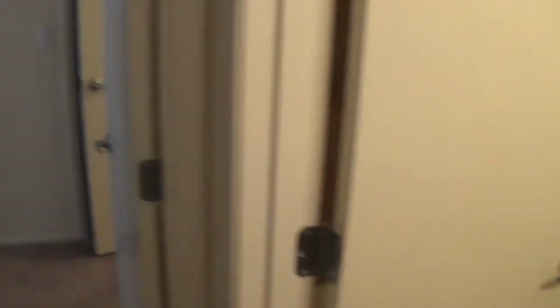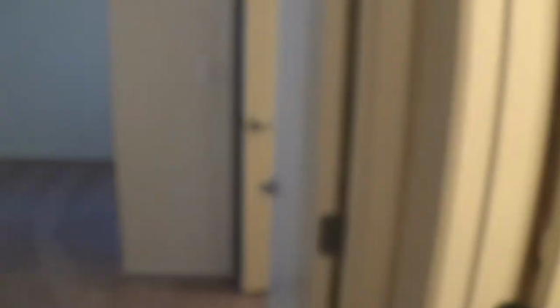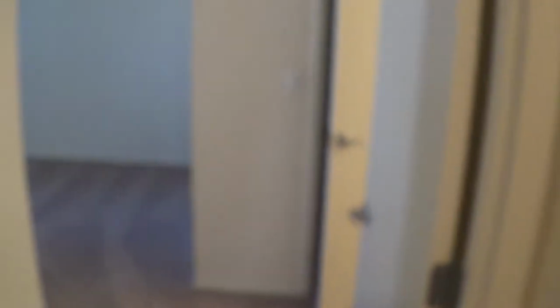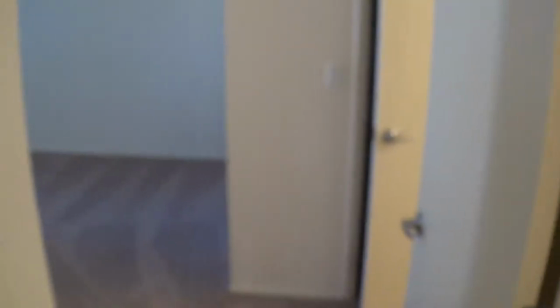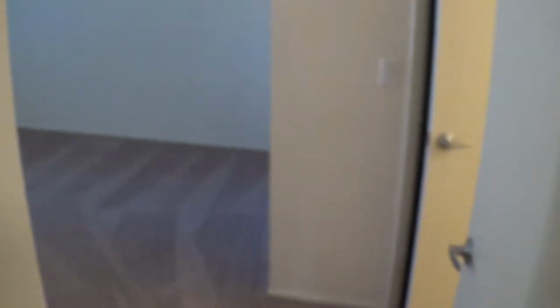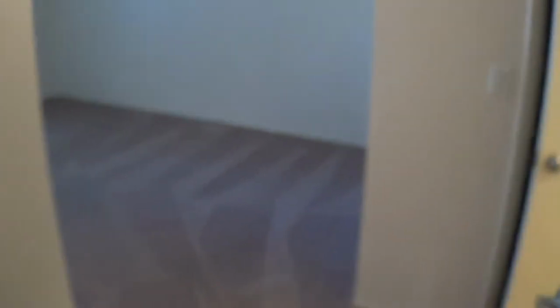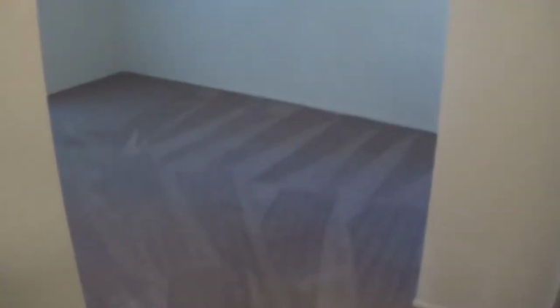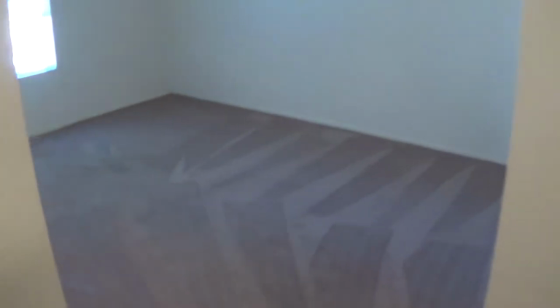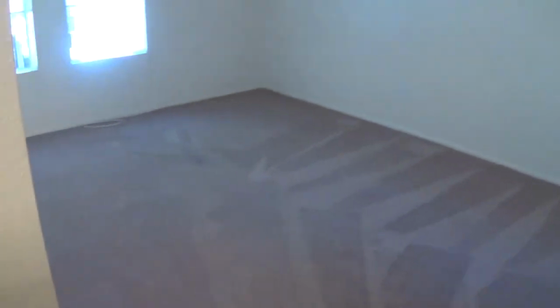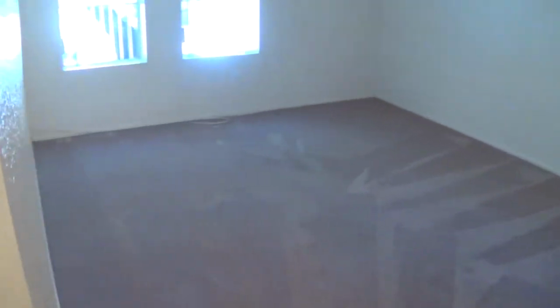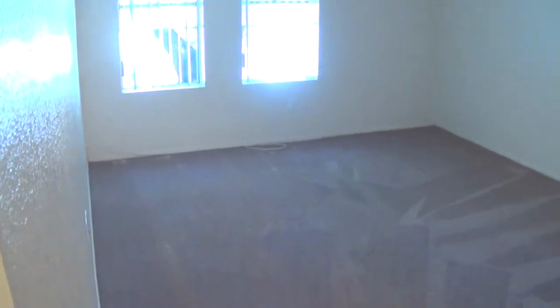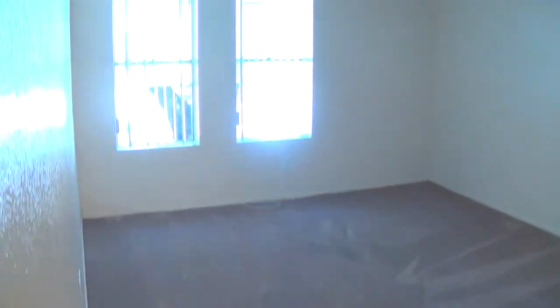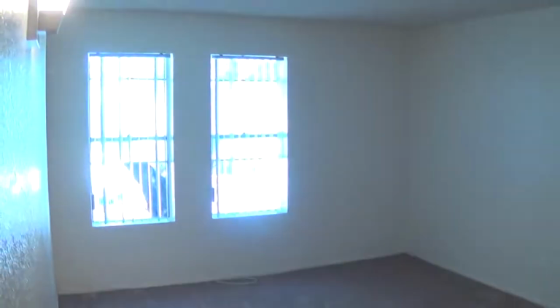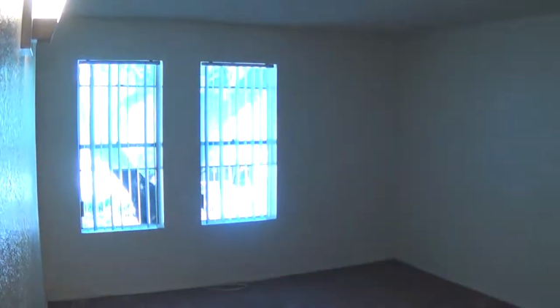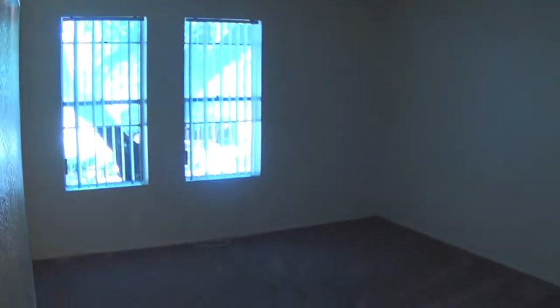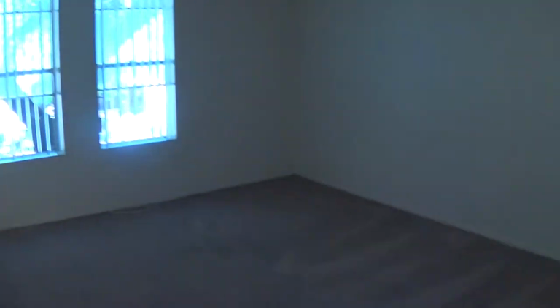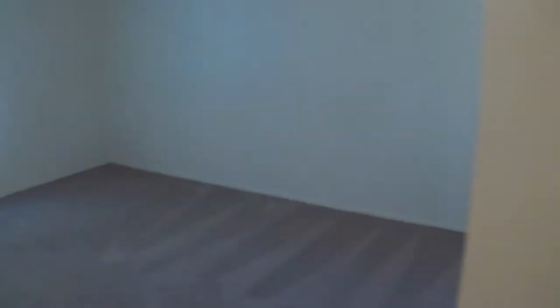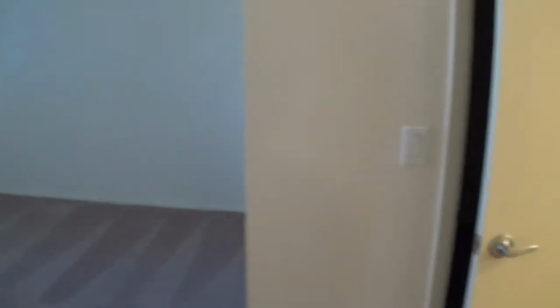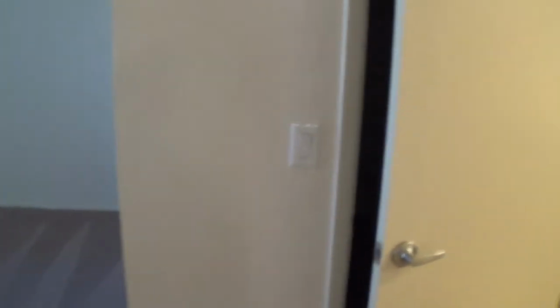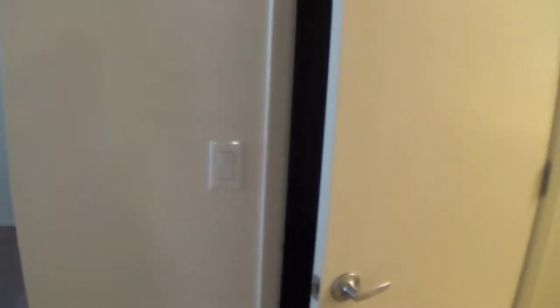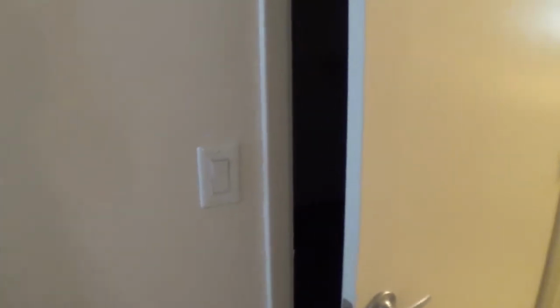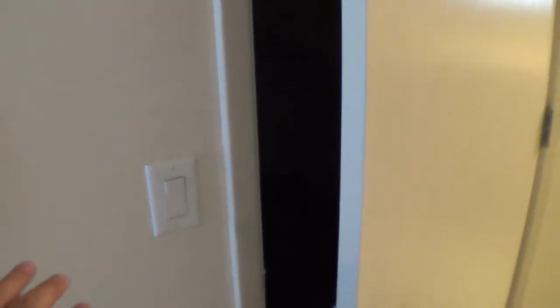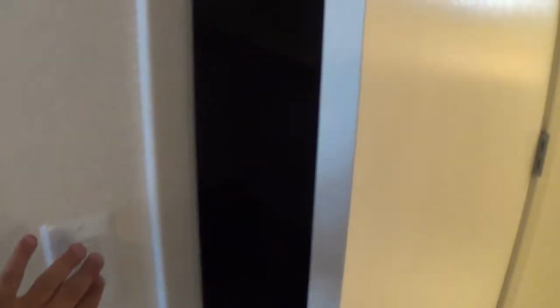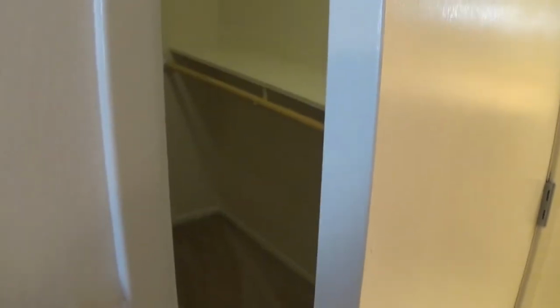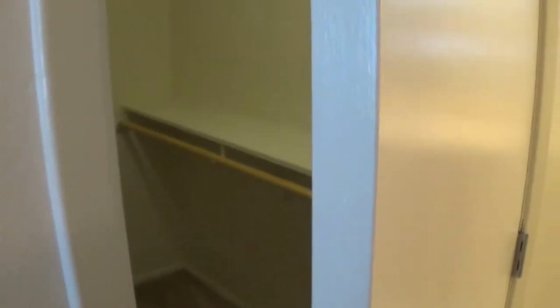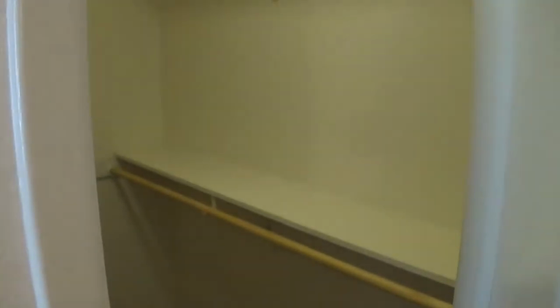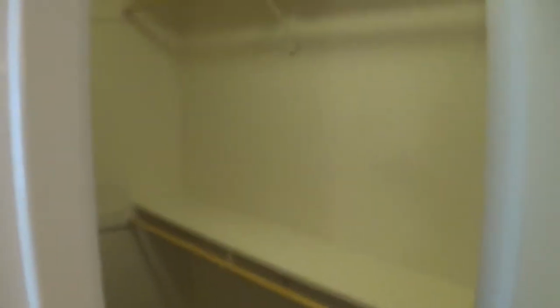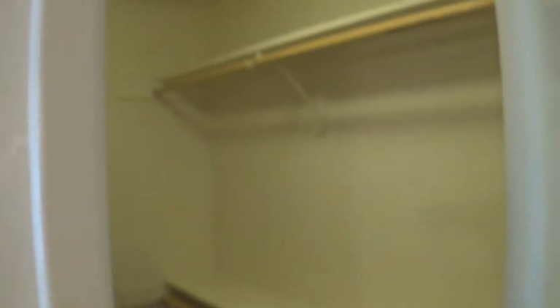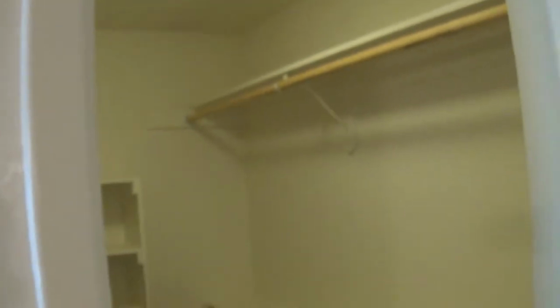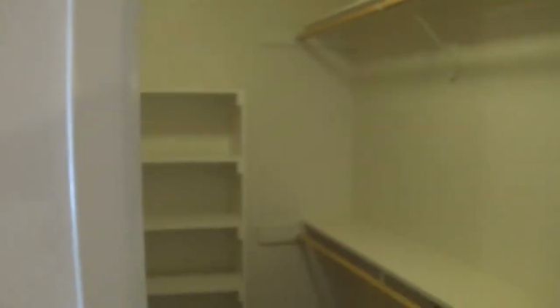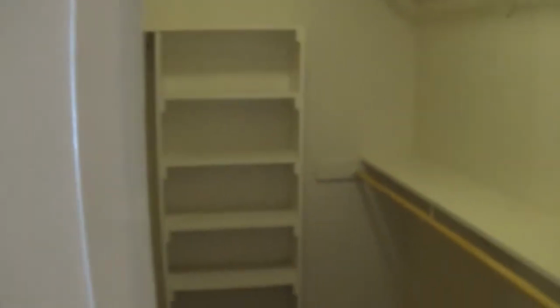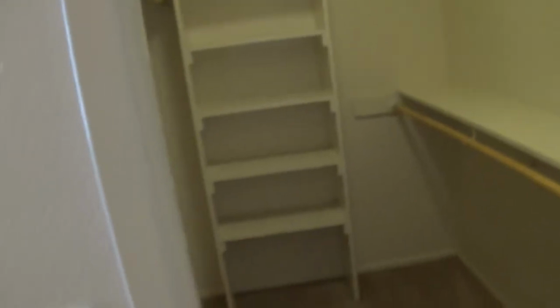We'll come into the master bedroom — all of our two bedroom, two baths are just simply amazing. Huge walk-in closets — sorry, I forgot to turn the light on — tons of built-in space.